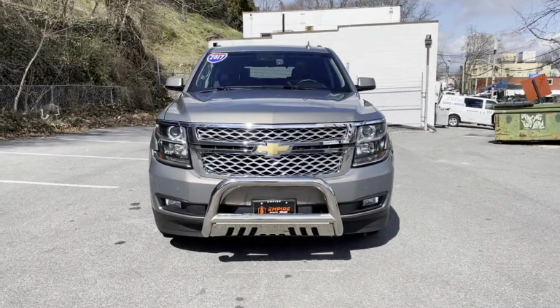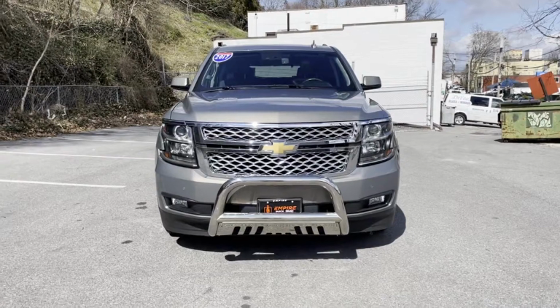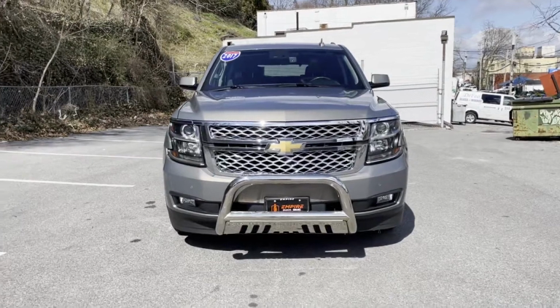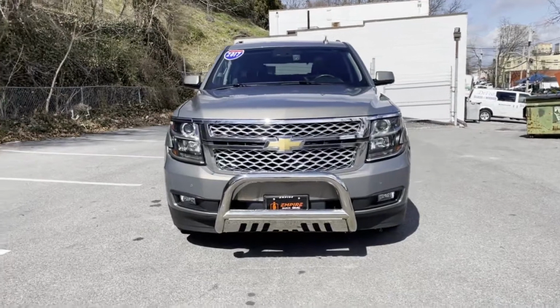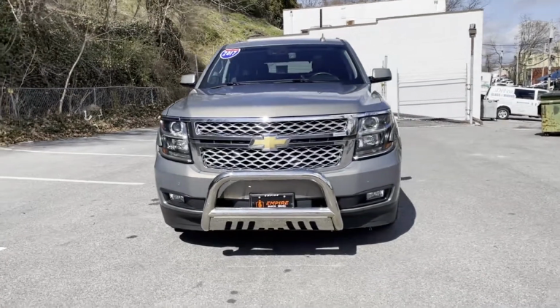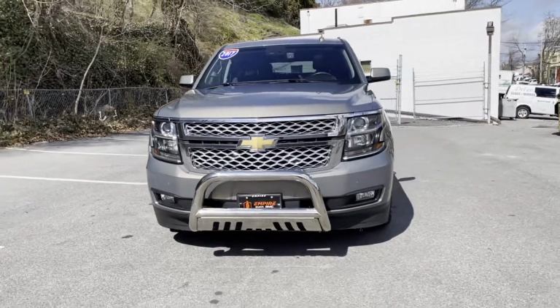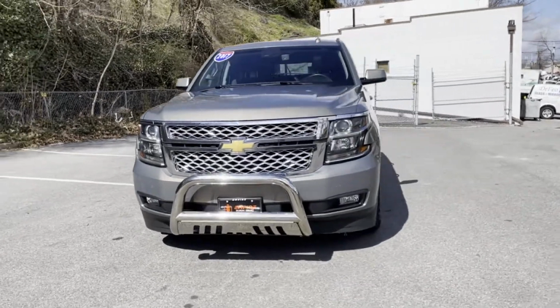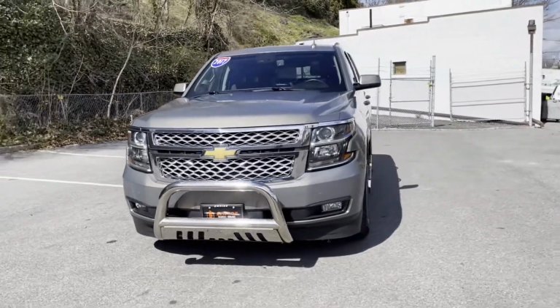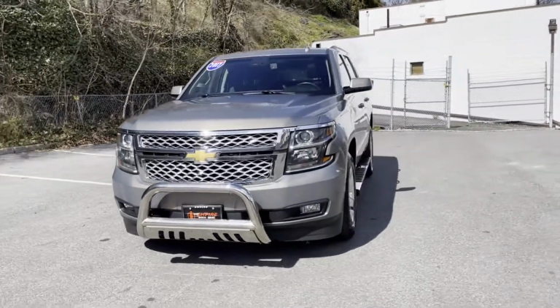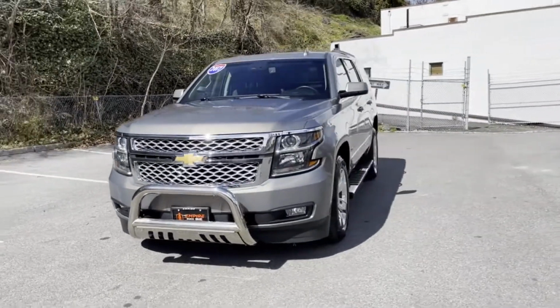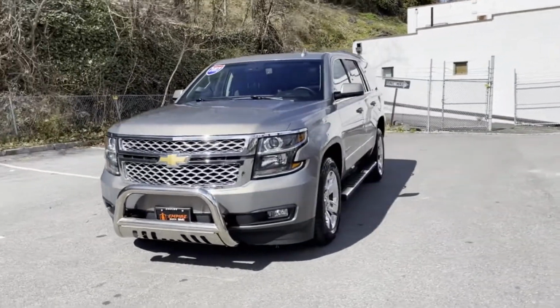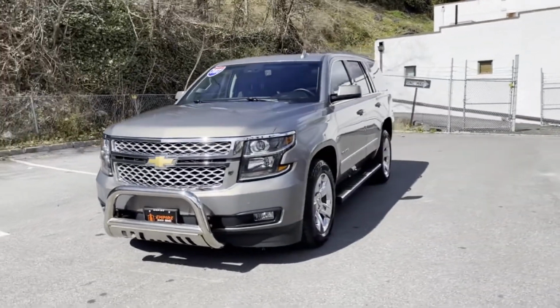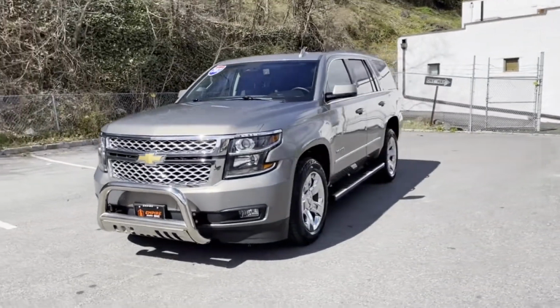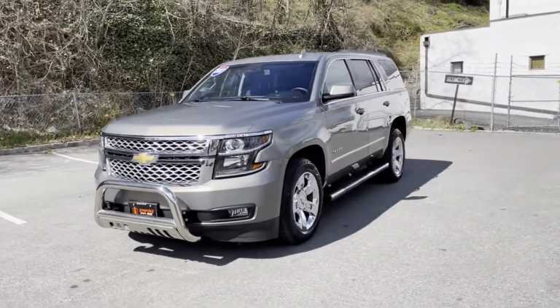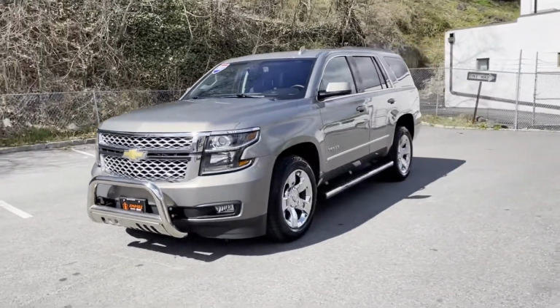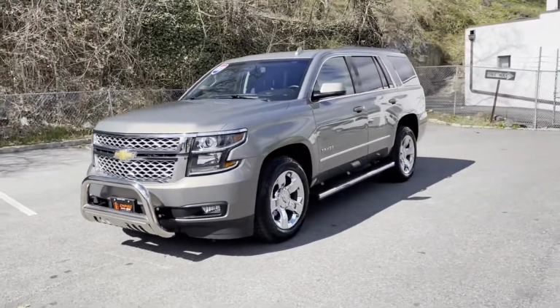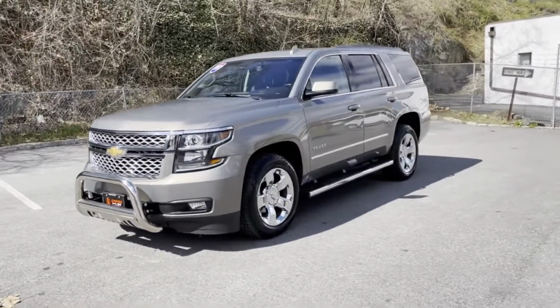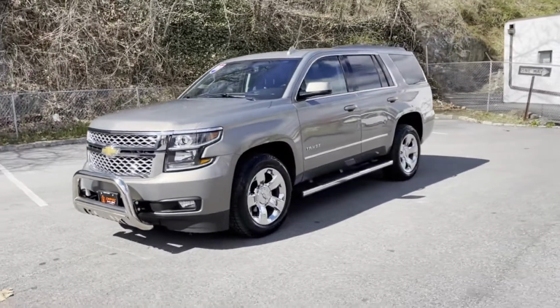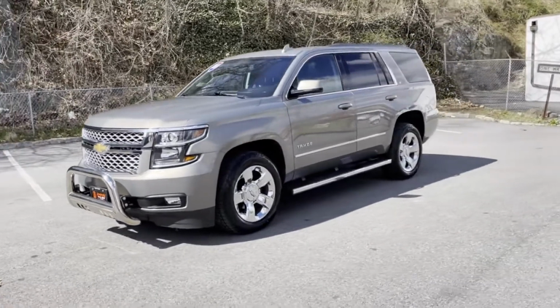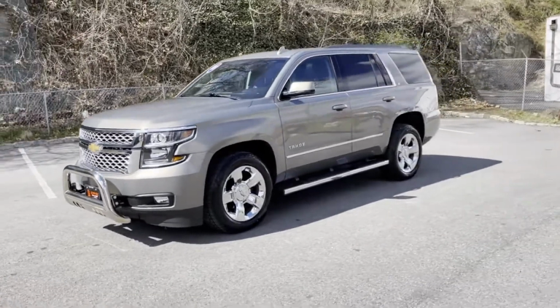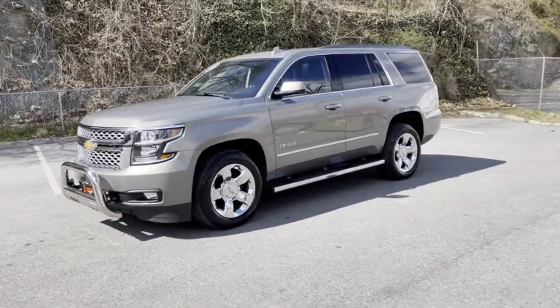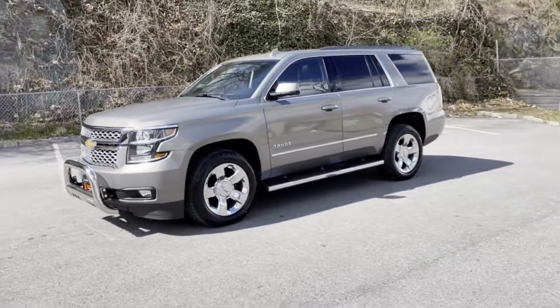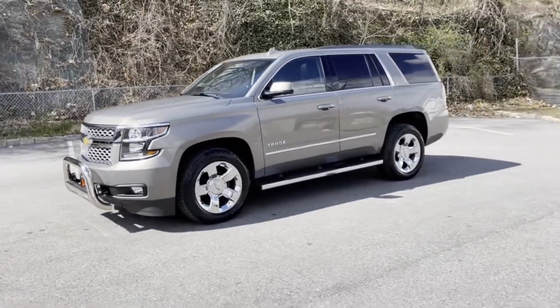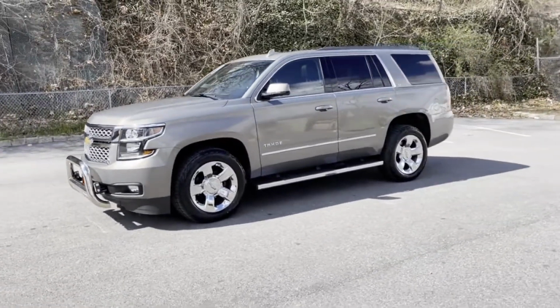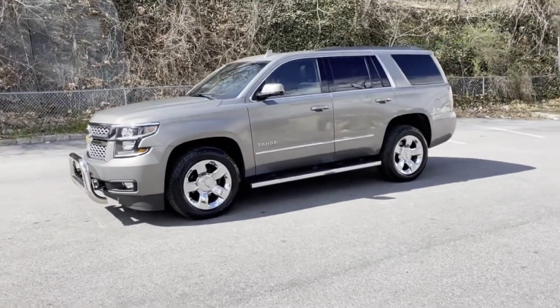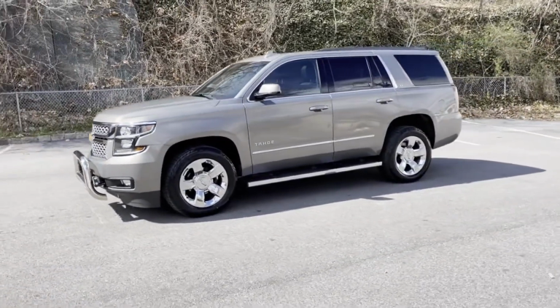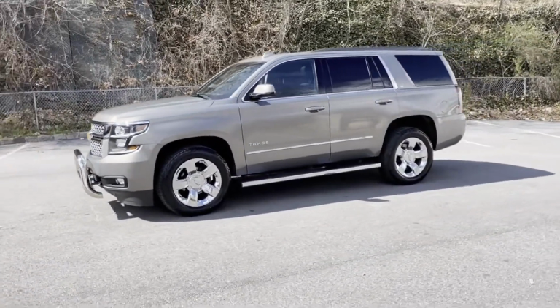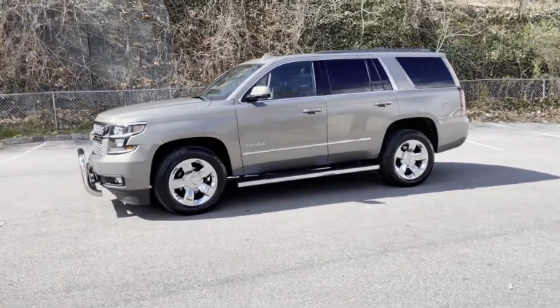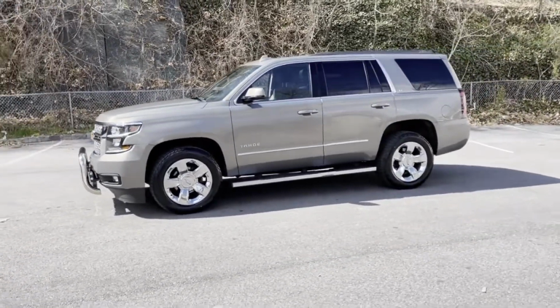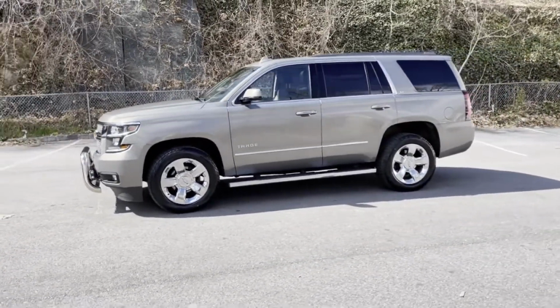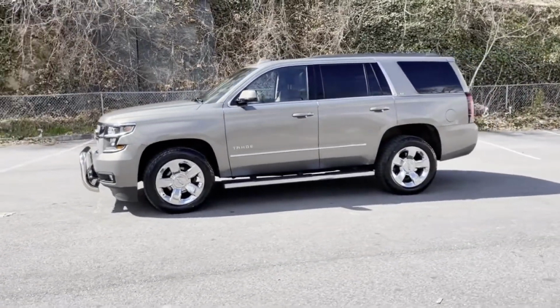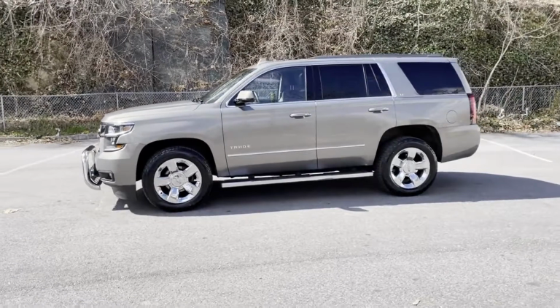2017 Chevrolet Tahoe. With less than 62,000 miles on the odometer, this SUV offers space as well as power and performance.